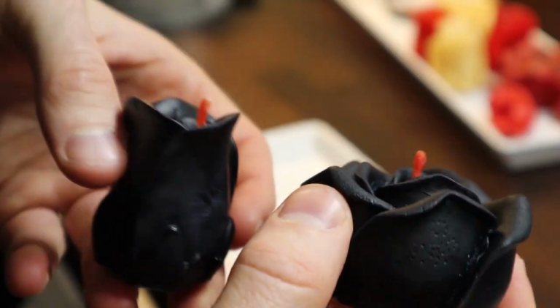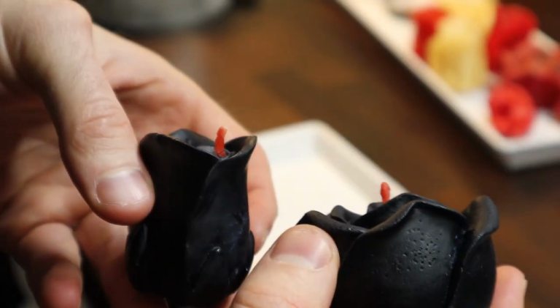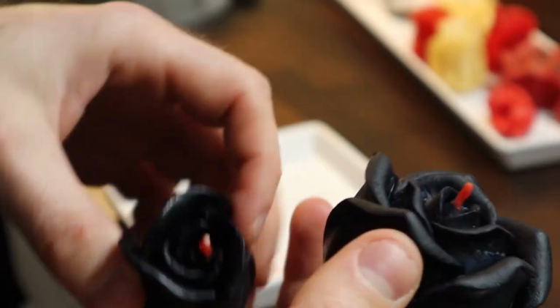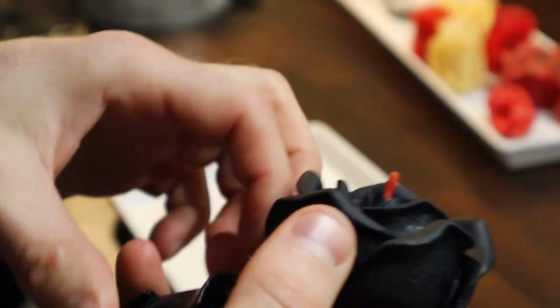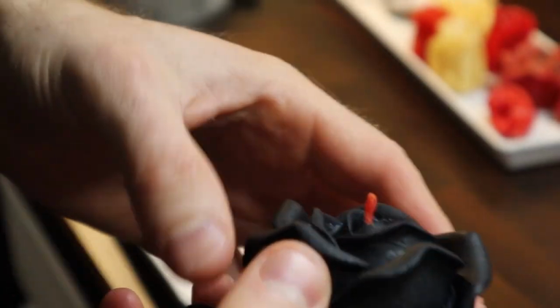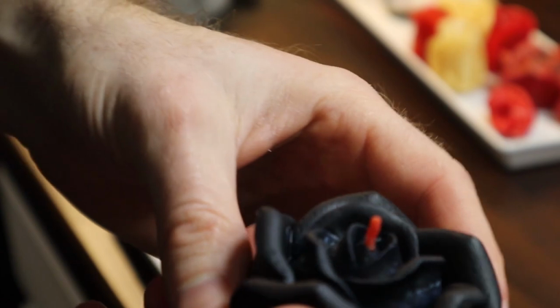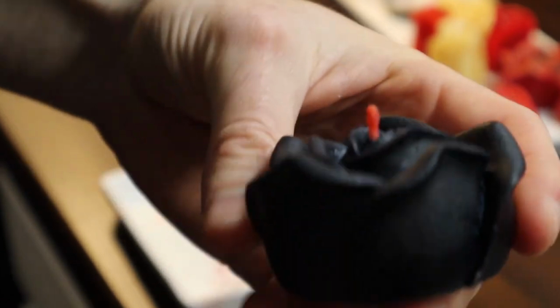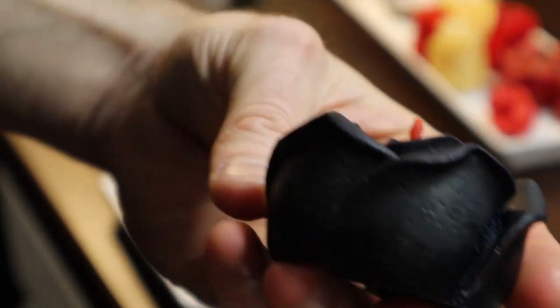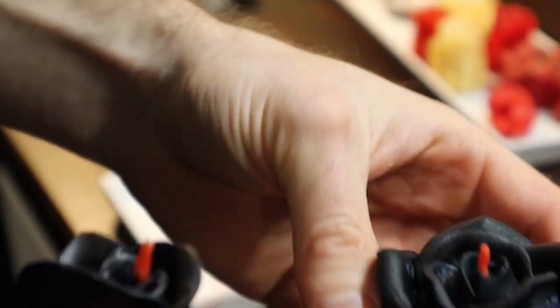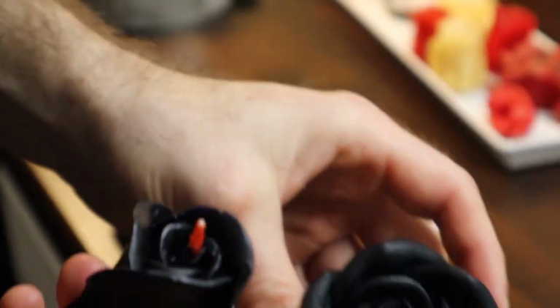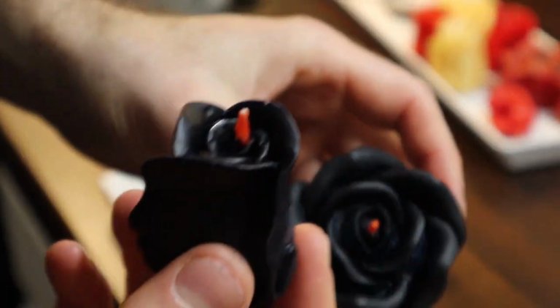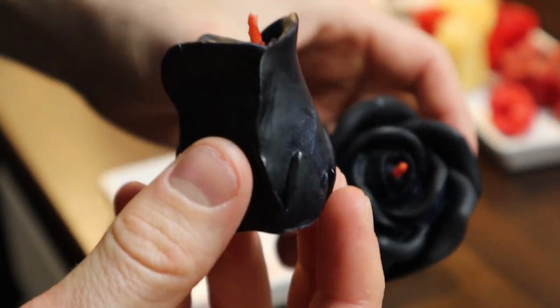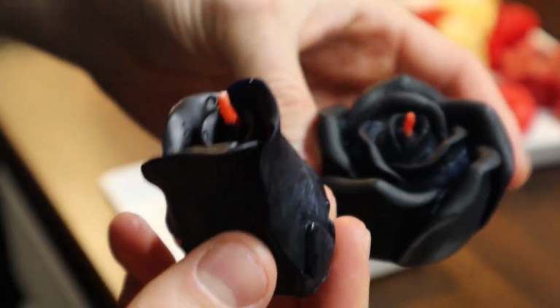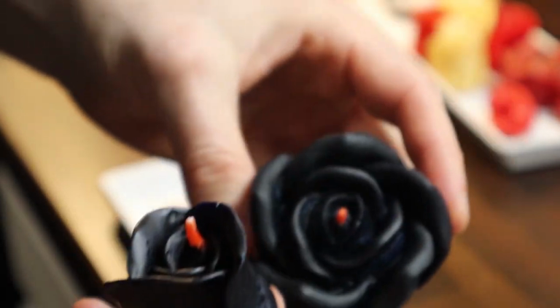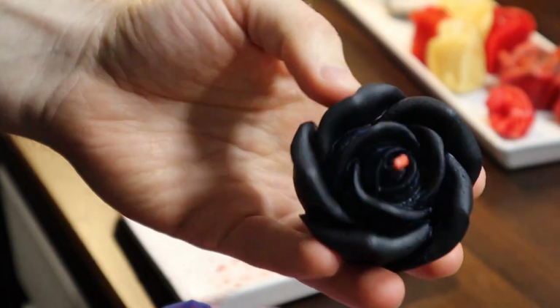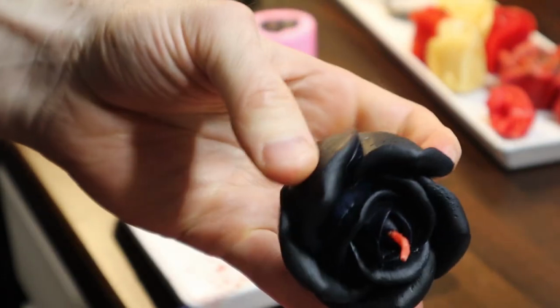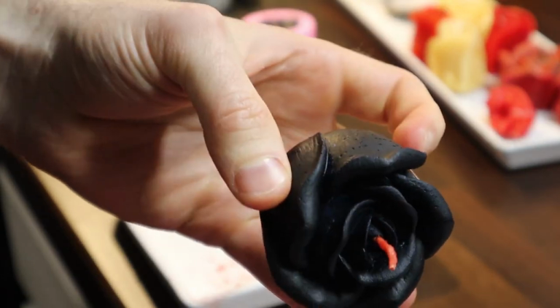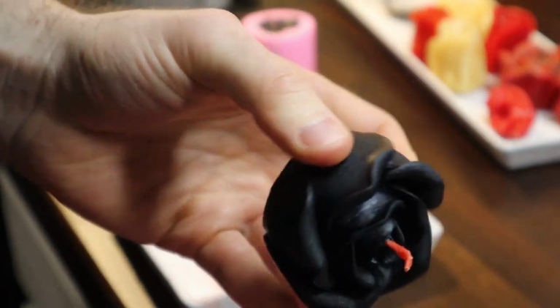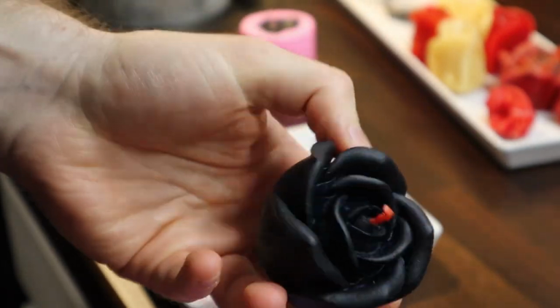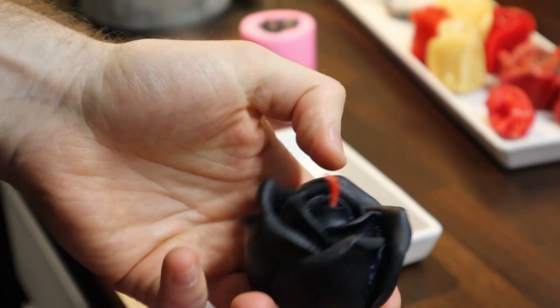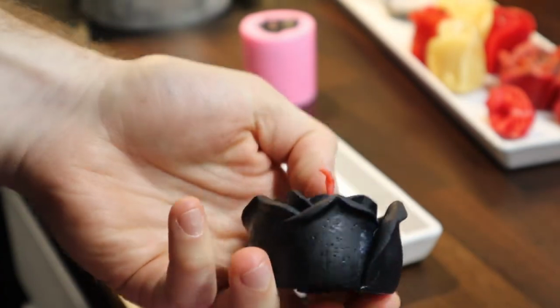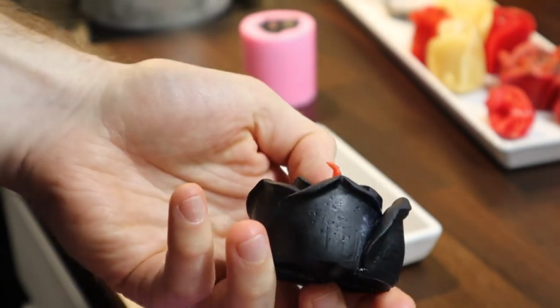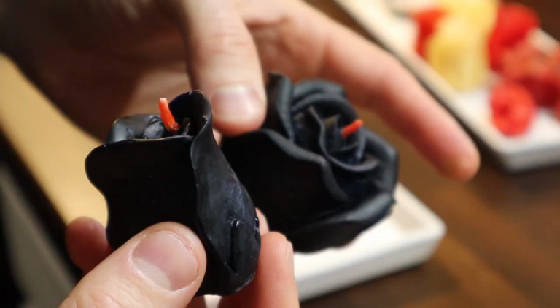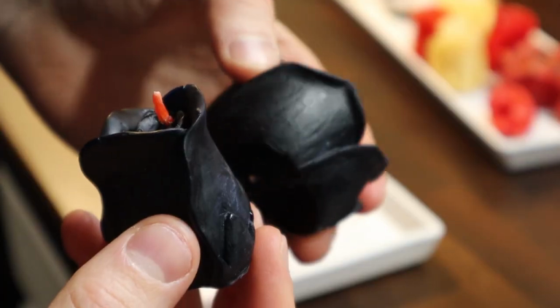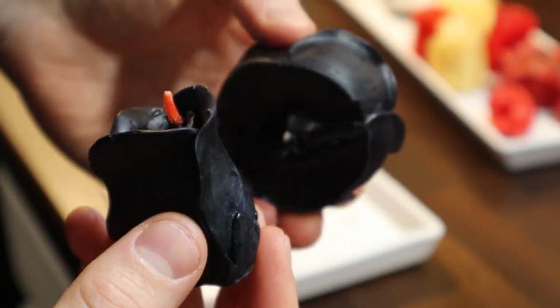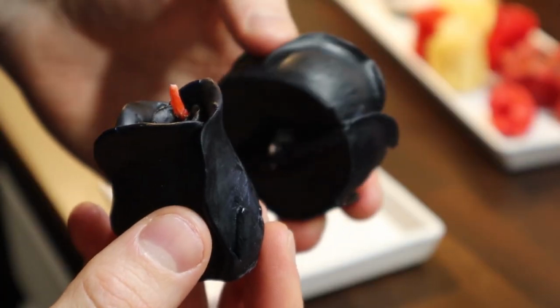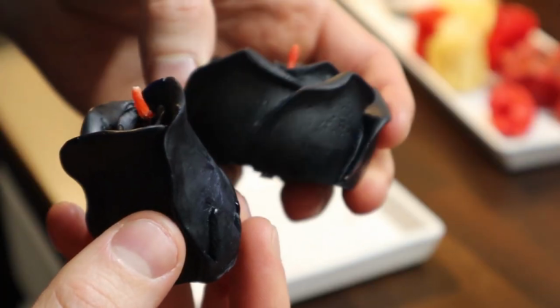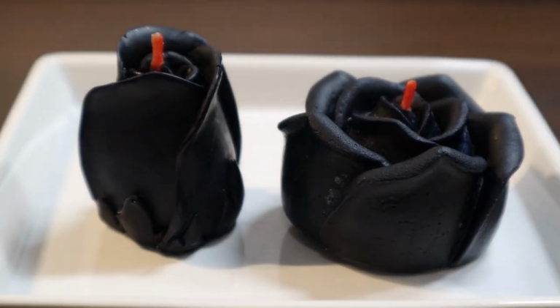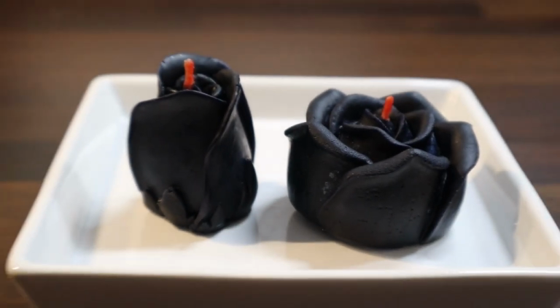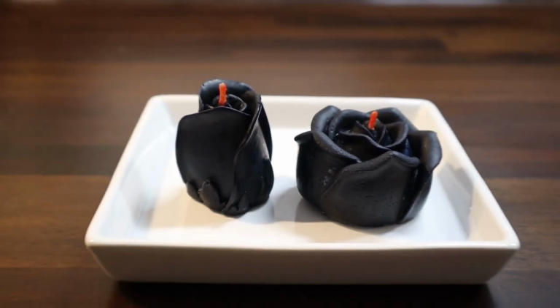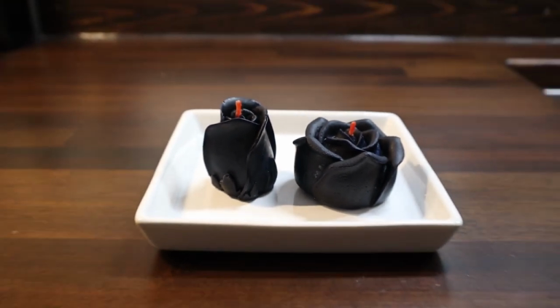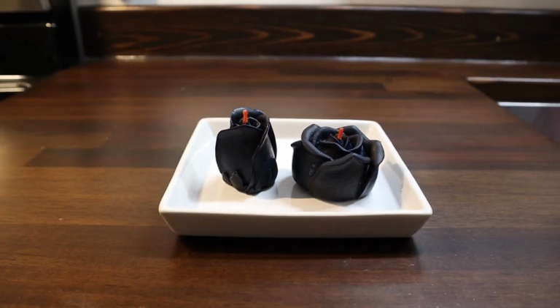These came out a lot darker than I'd anticipated — looks like something you'd buy at Hot Topic. I call this one Gothic Pina Colada. They still came out pretty cool though; I think they'd make some good Halloween decorations.